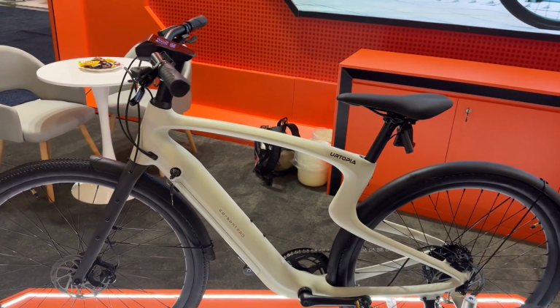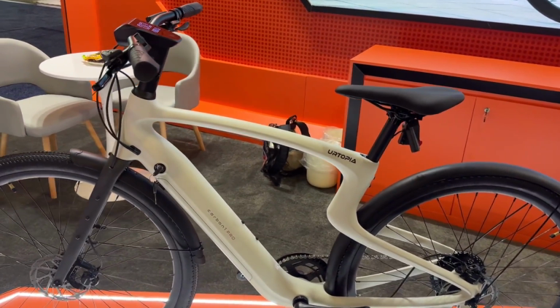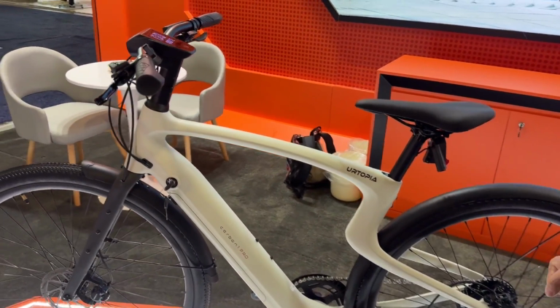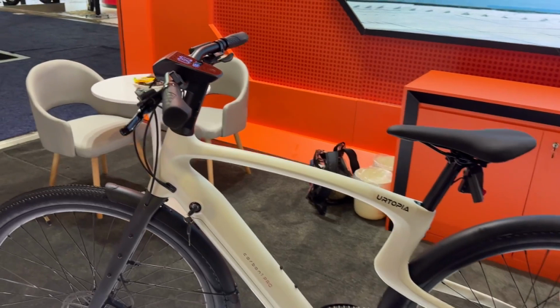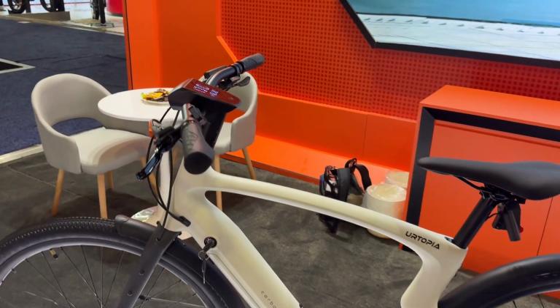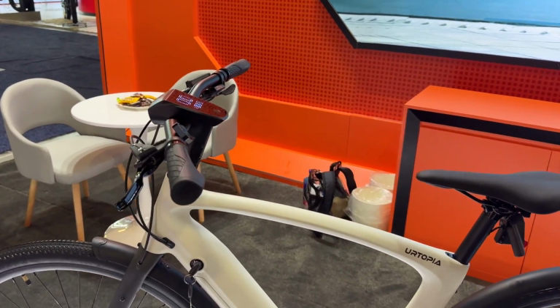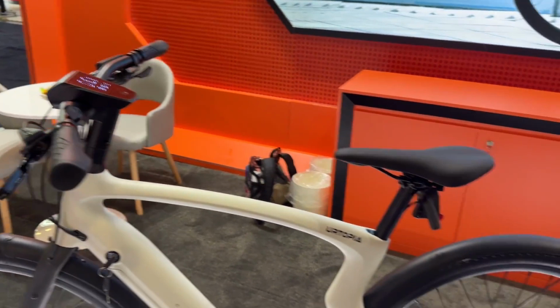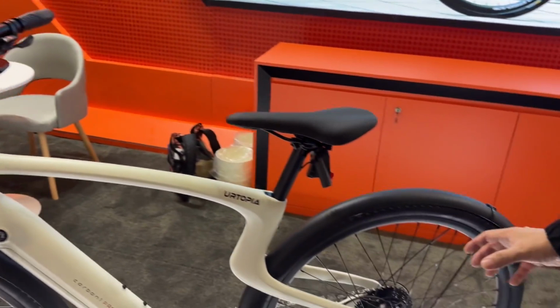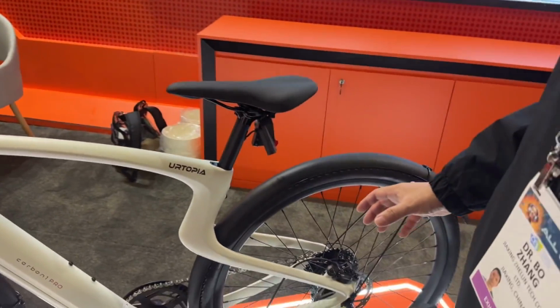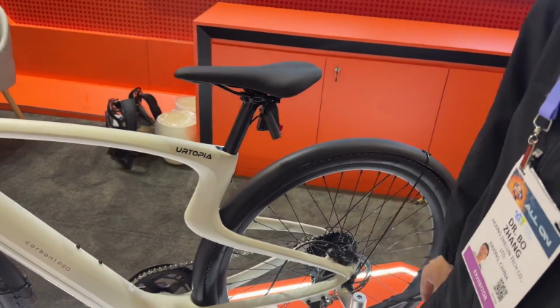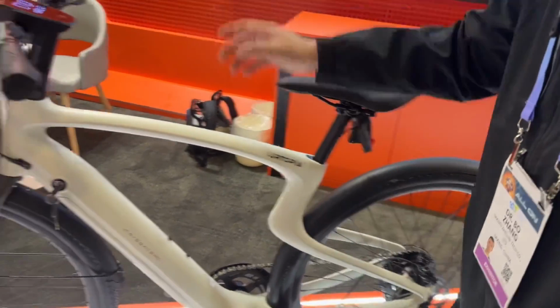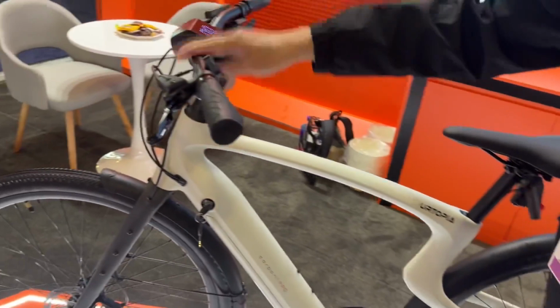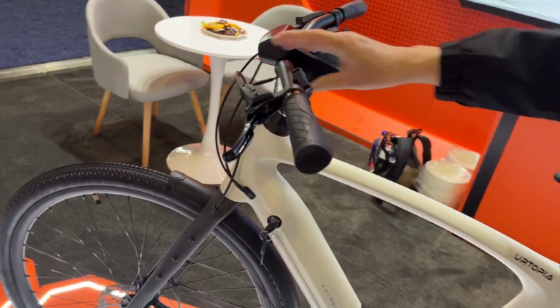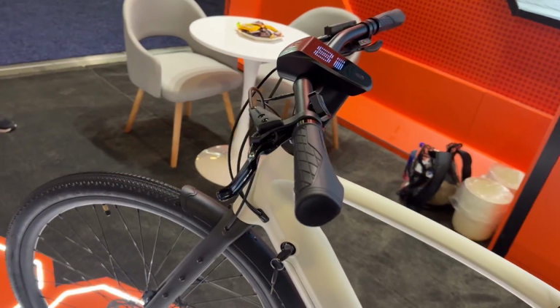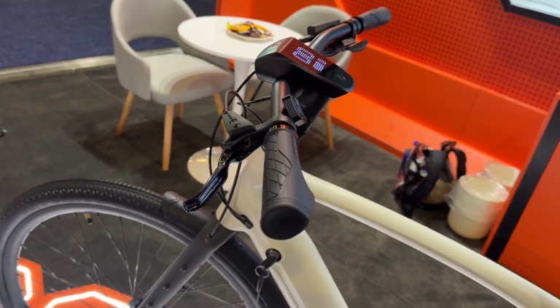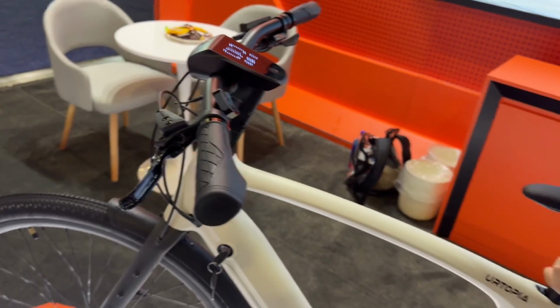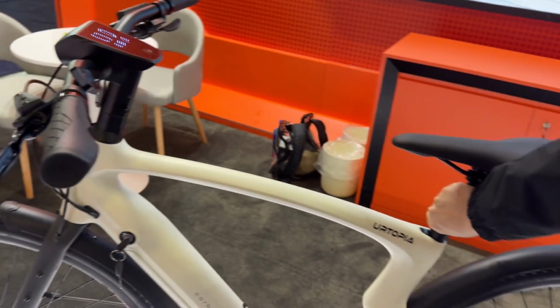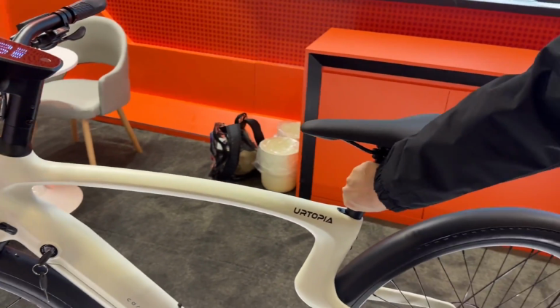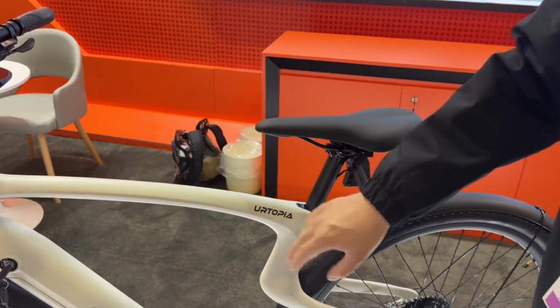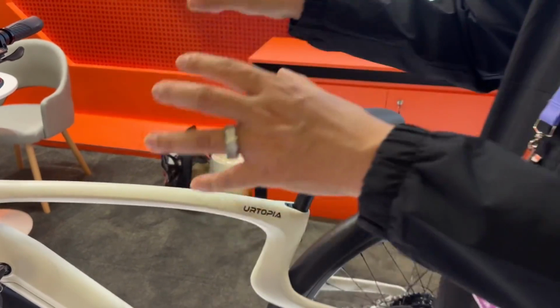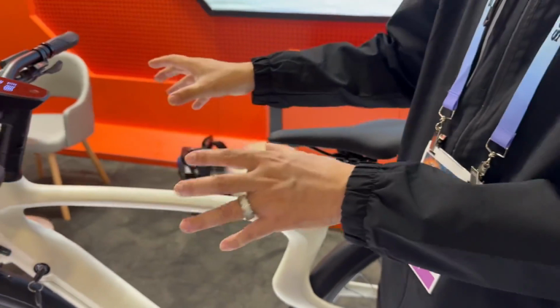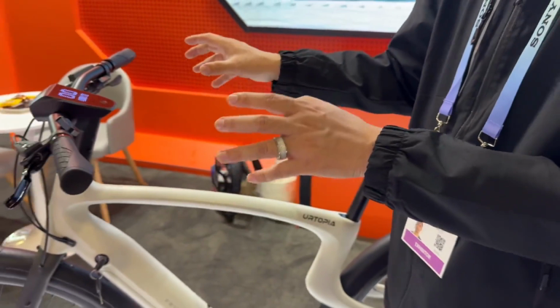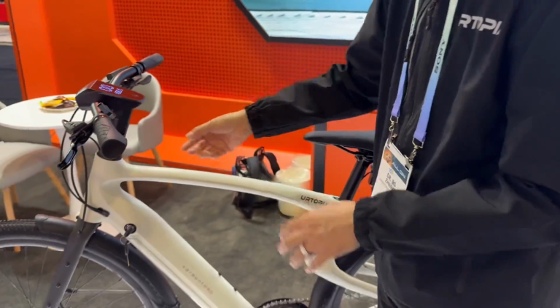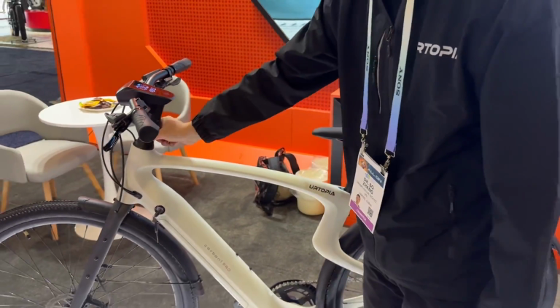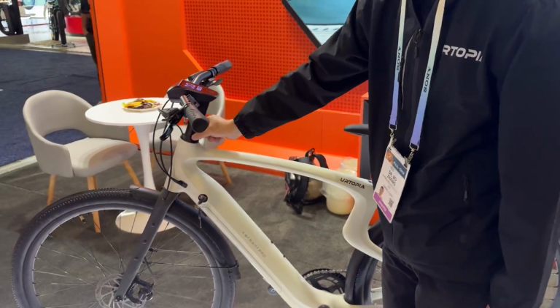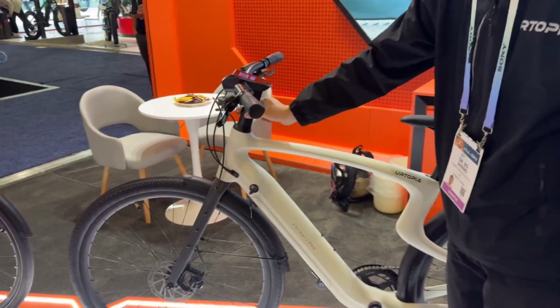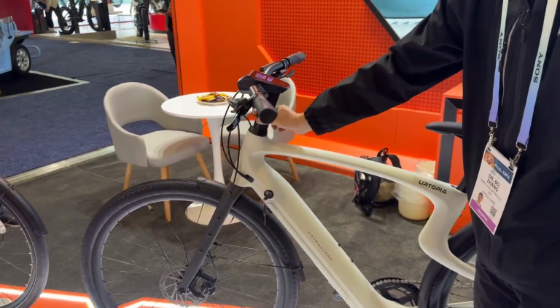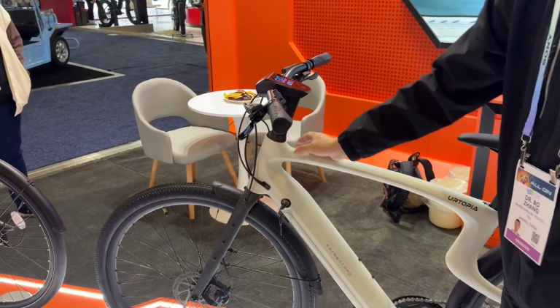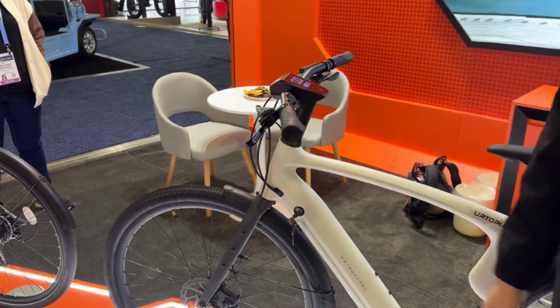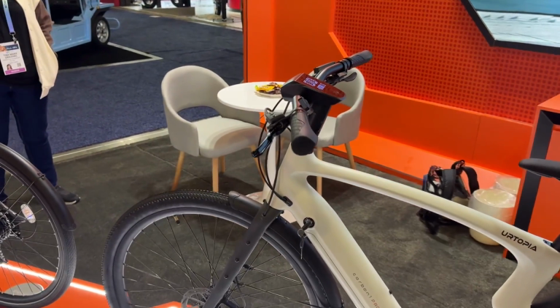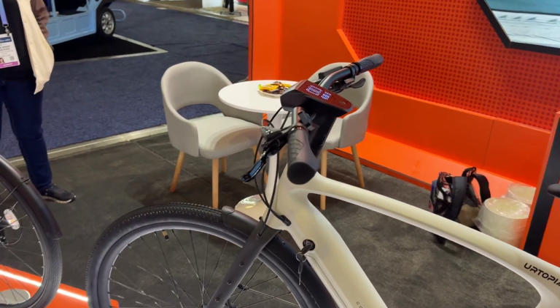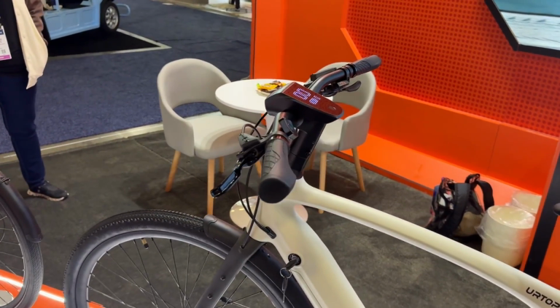It has all the other upgrades like the handlebar and the seat post — you can customize your own and you can also increase the height of your handlebar.